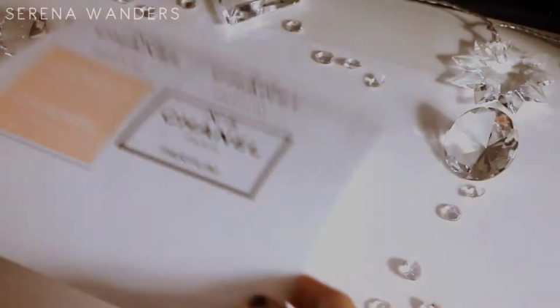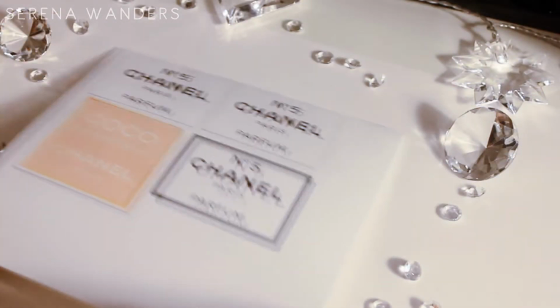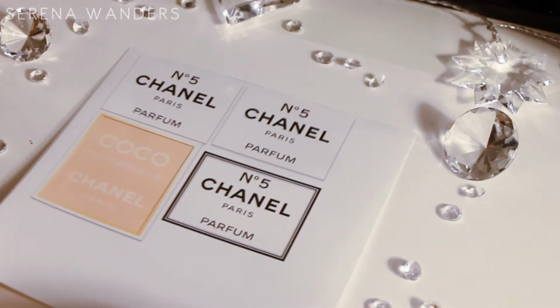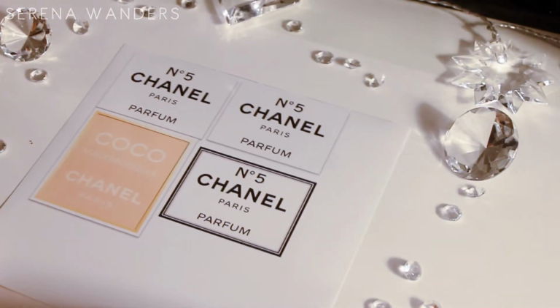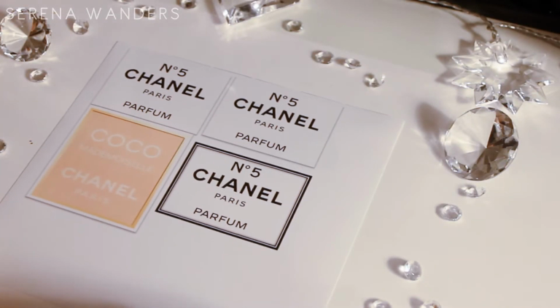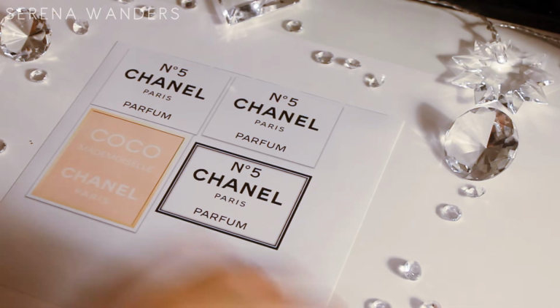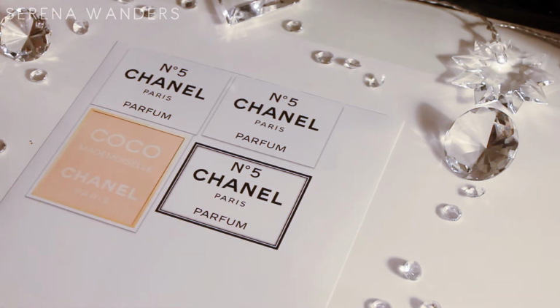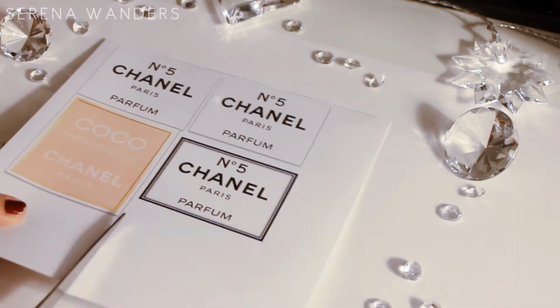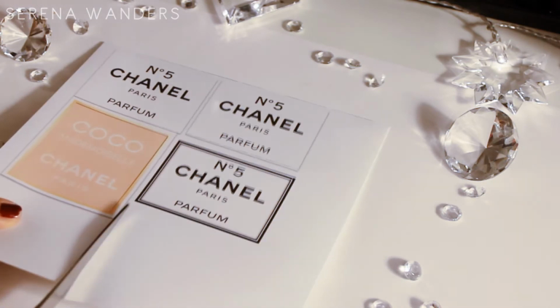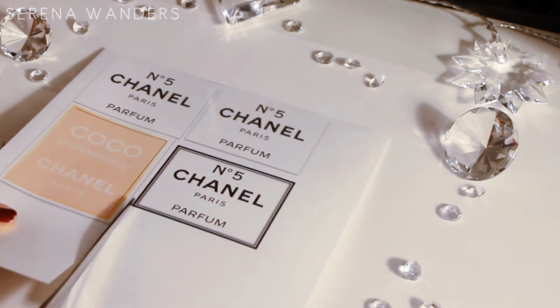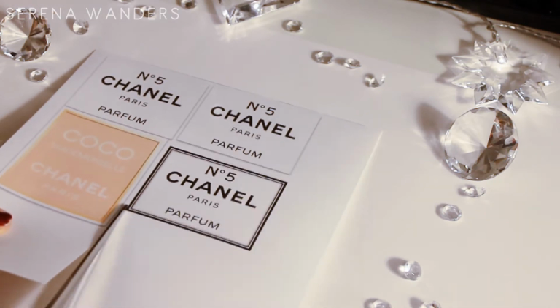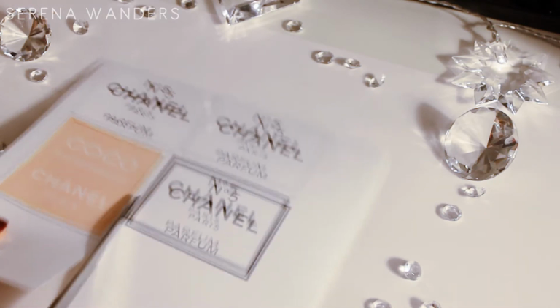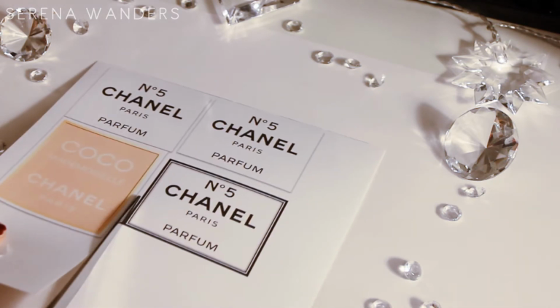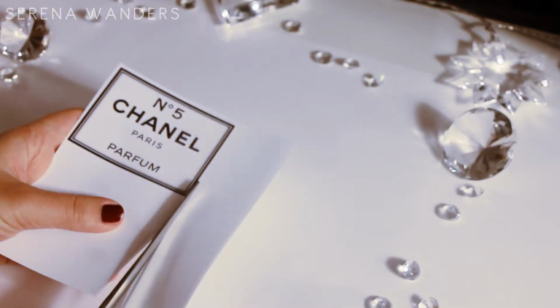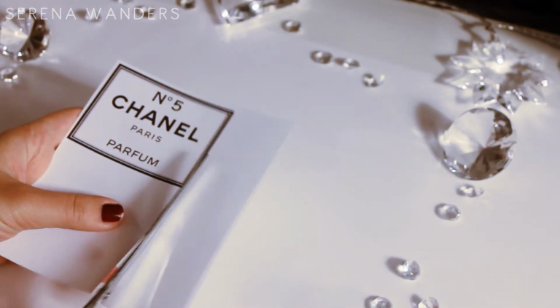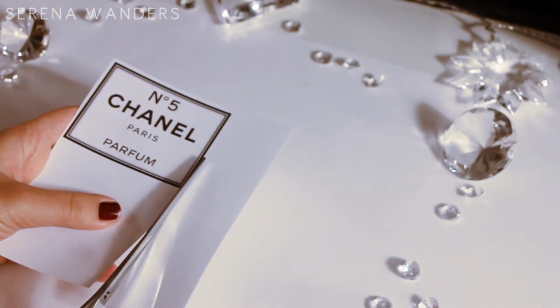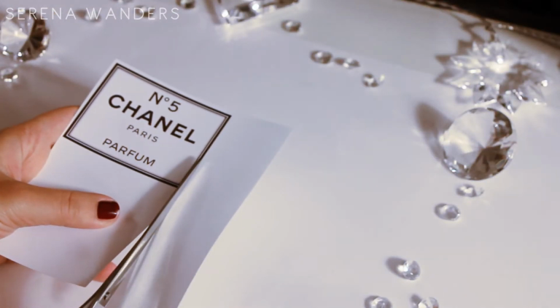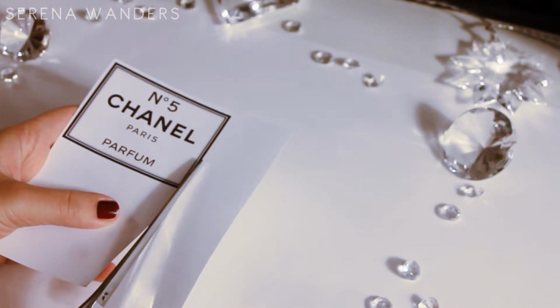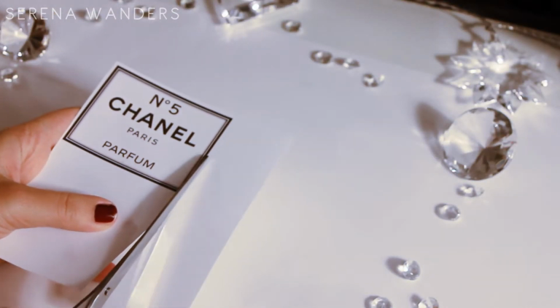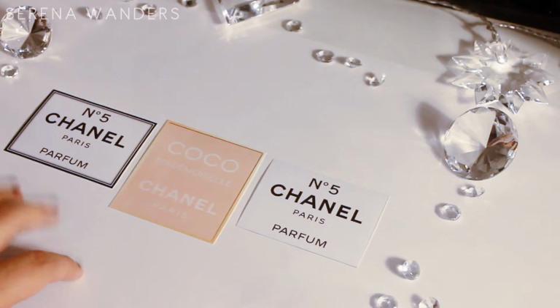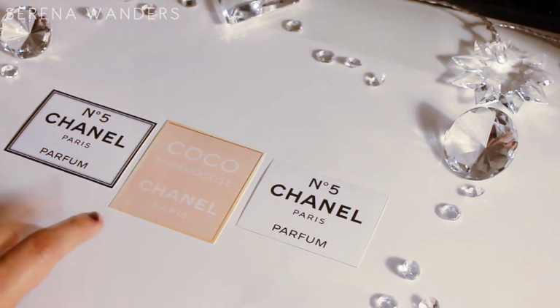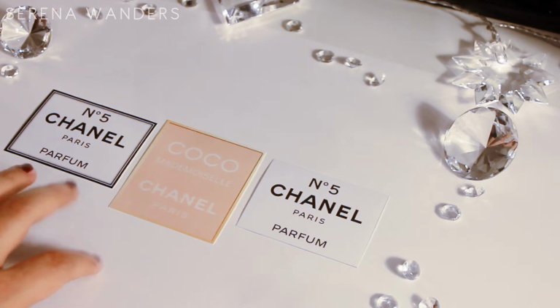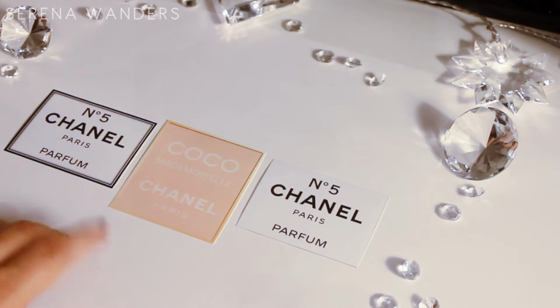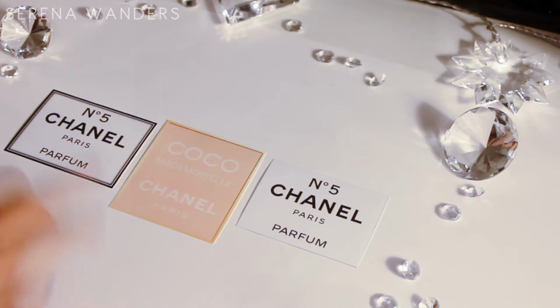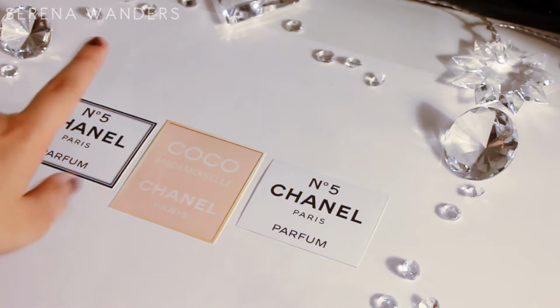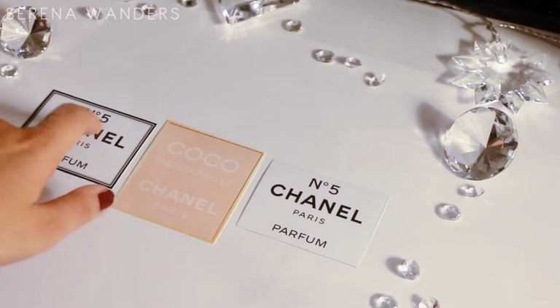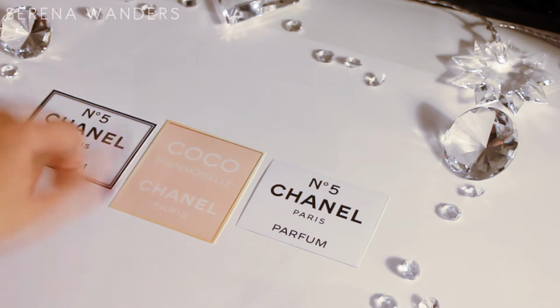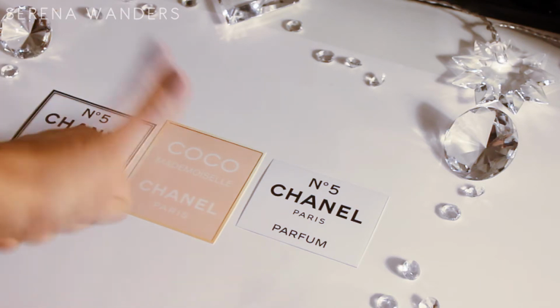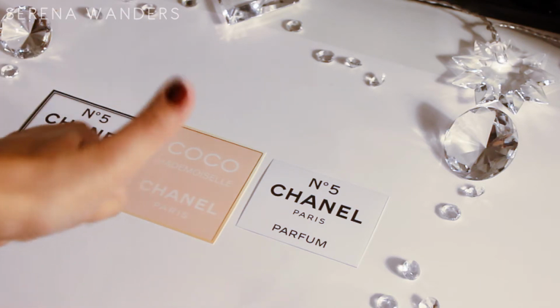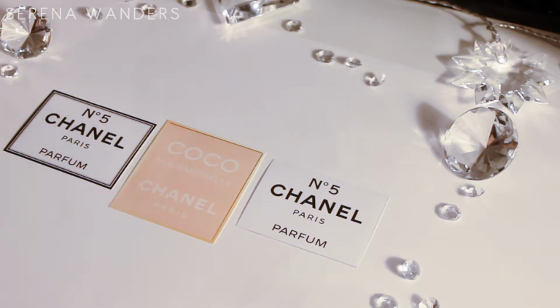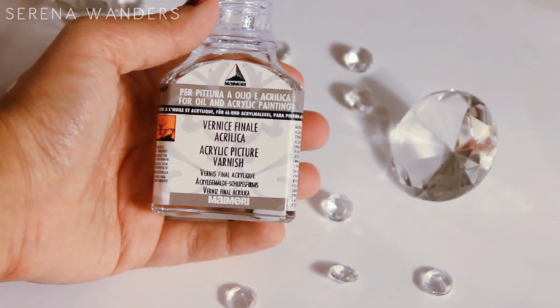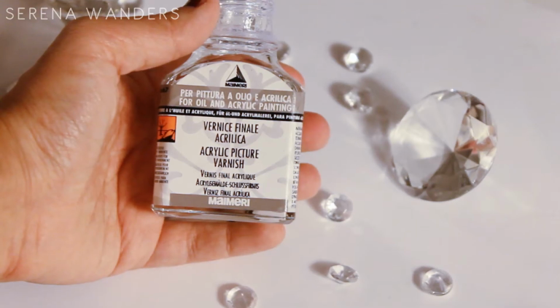First, print out on some photographic paper the labels of your favorite Chanel perfumes and then cut them out. Choose the one that you prefer, then cover it entirely with Mod Podge and let it dry.